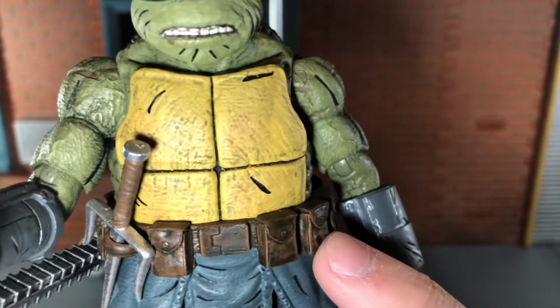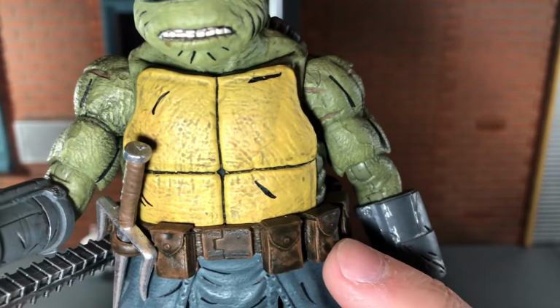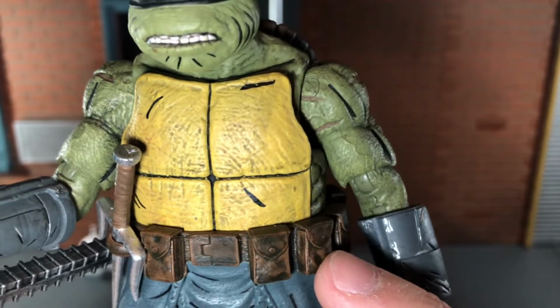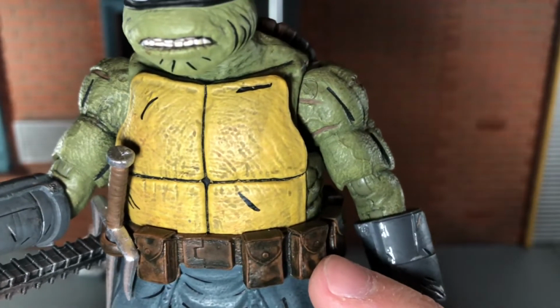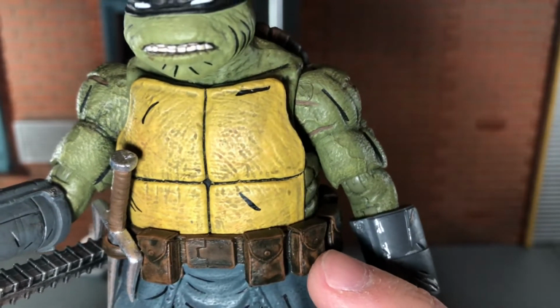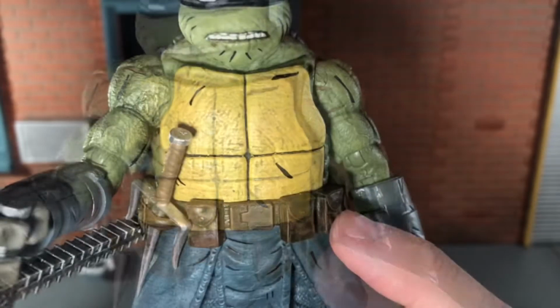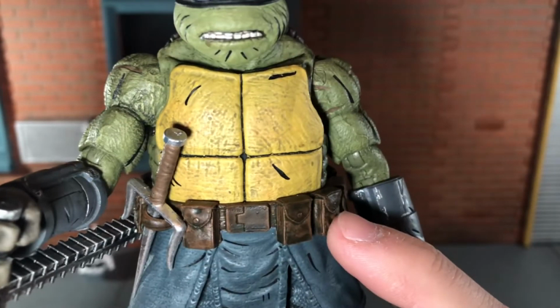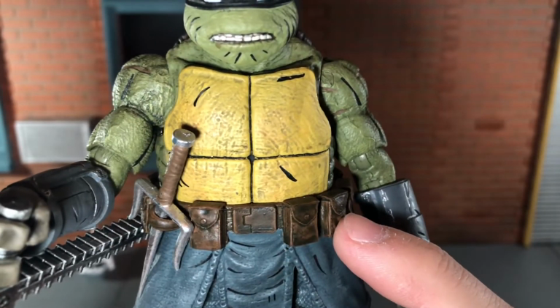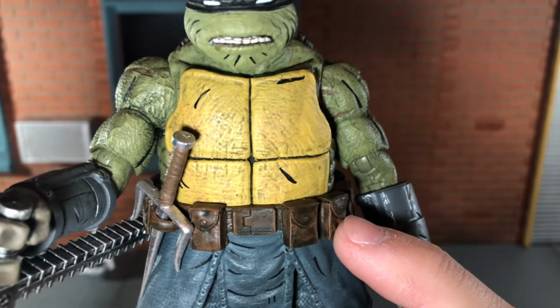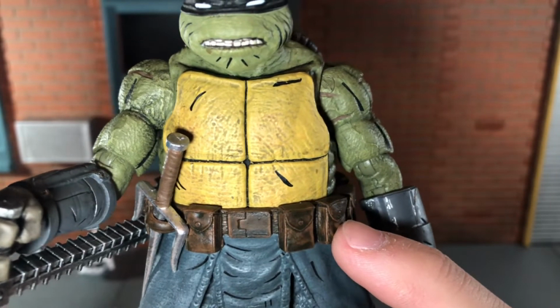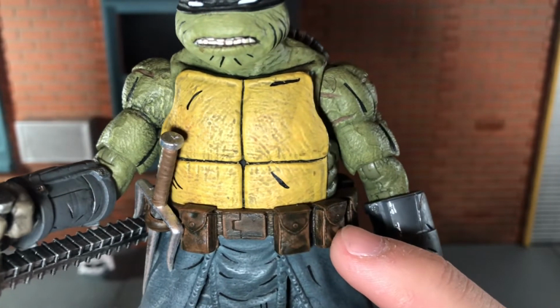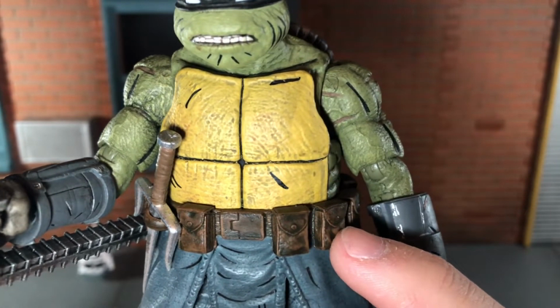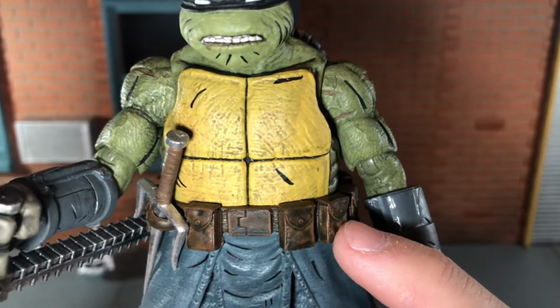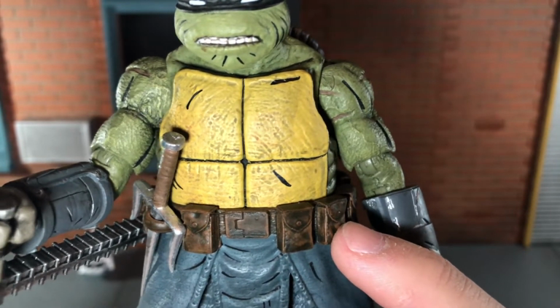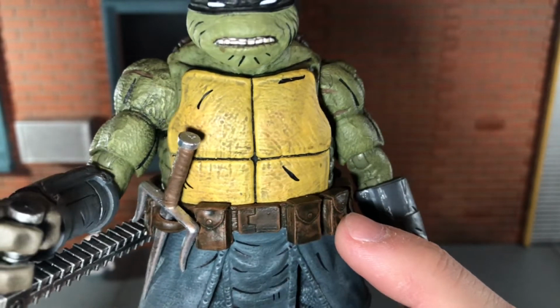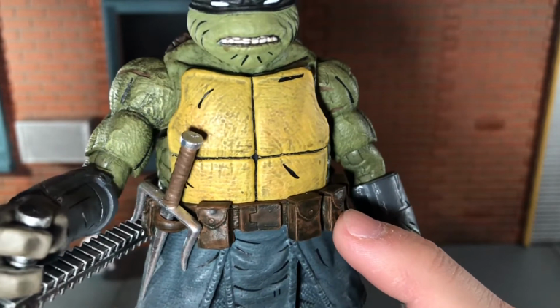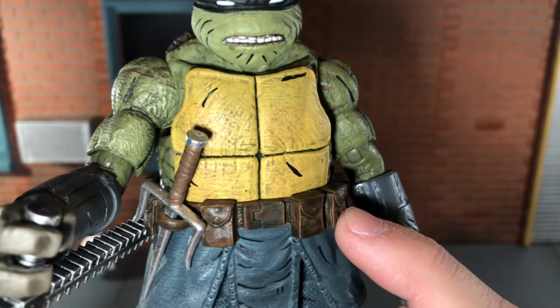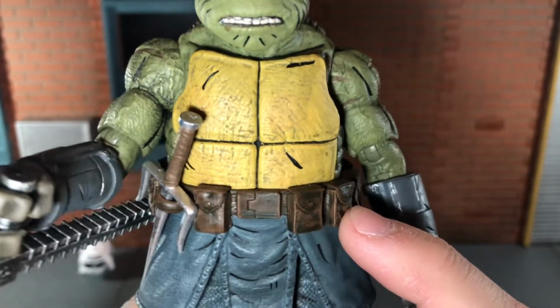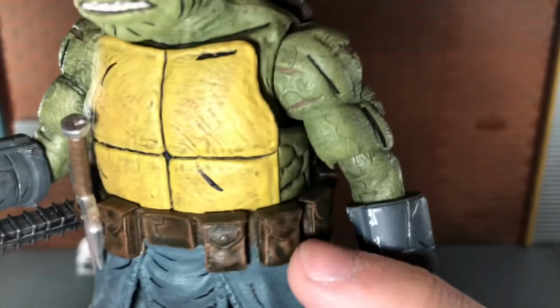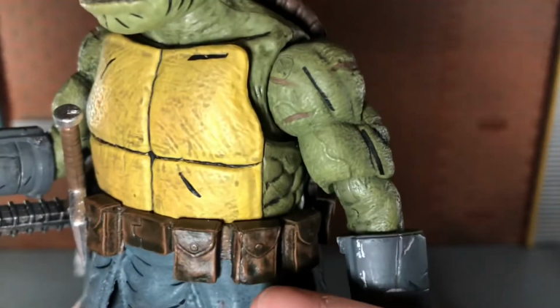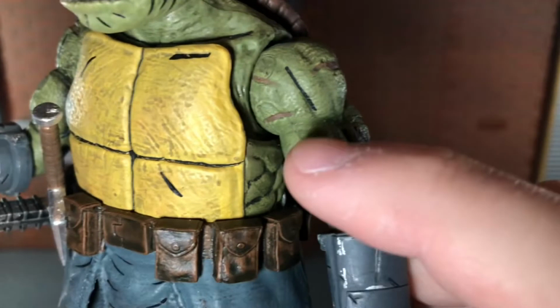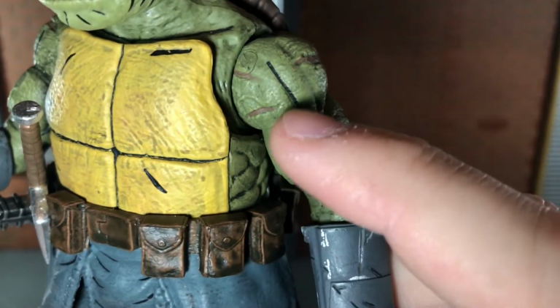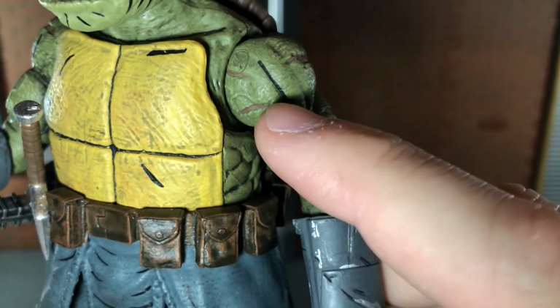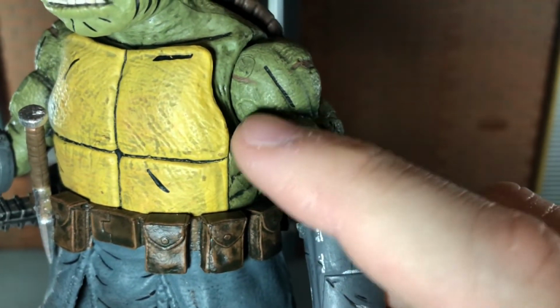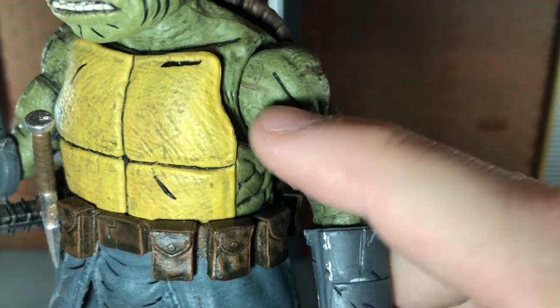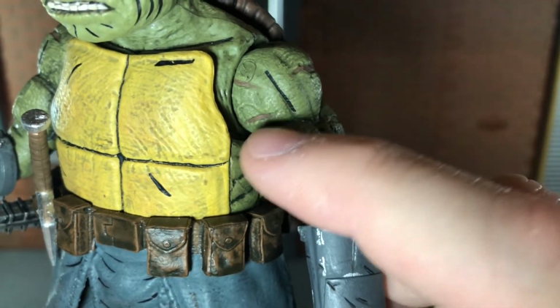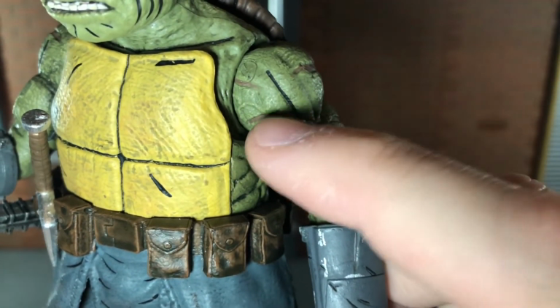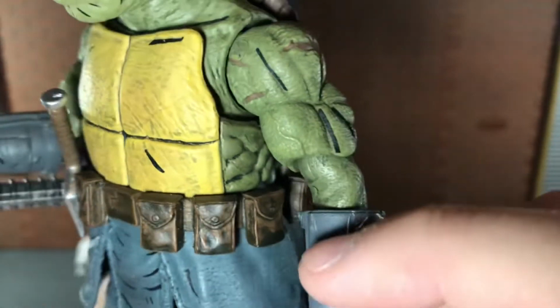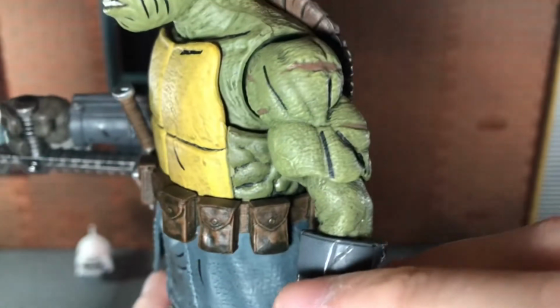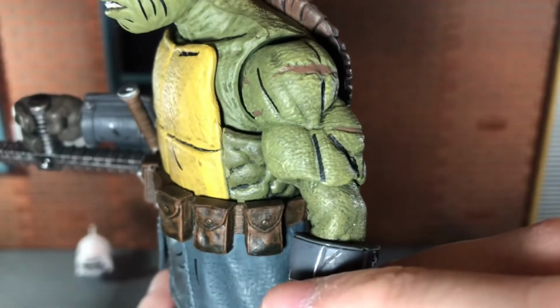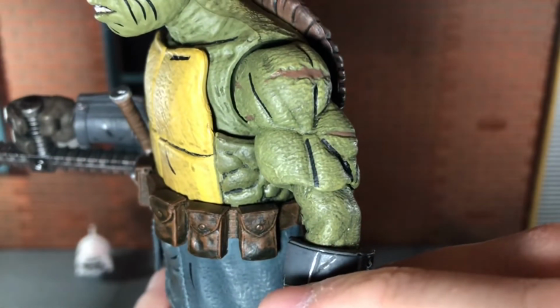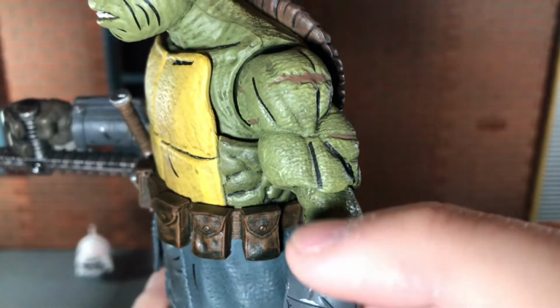The wash brings out those details very nicely. This whole figure is covered in a very nice wash that really brings out all the details. You get his scars painted in a reddish color, and that looks really good.